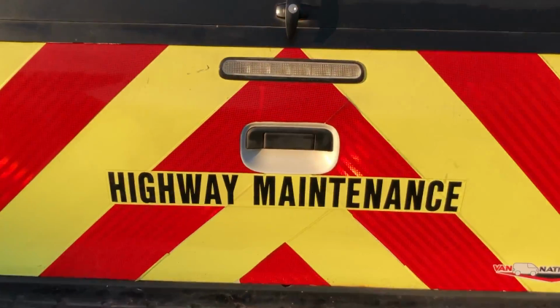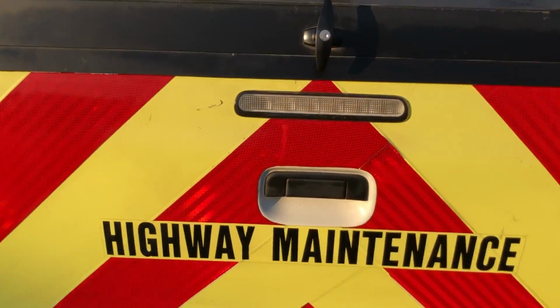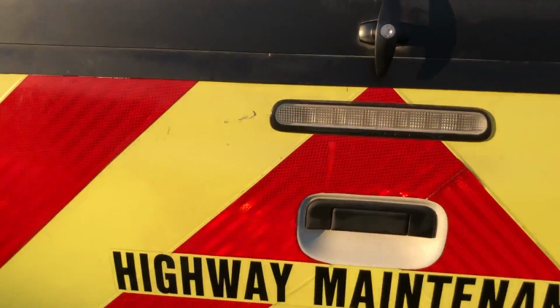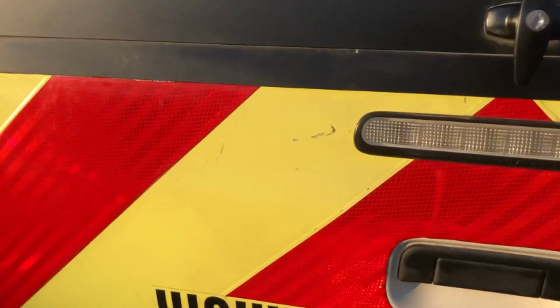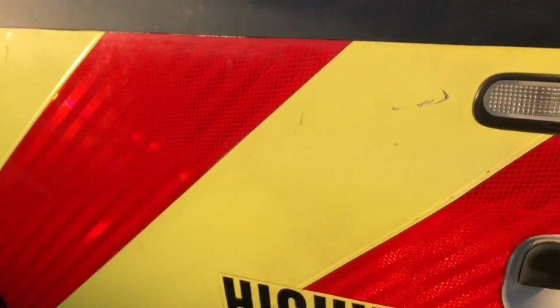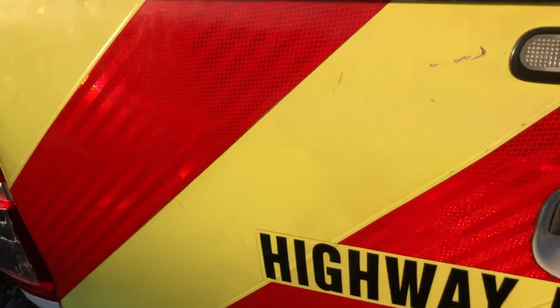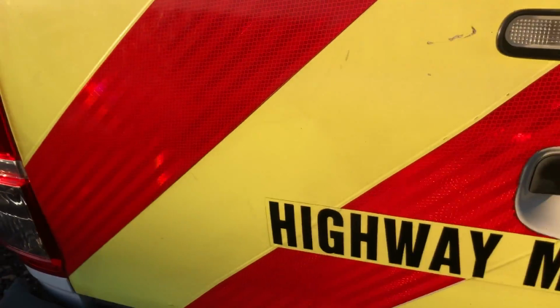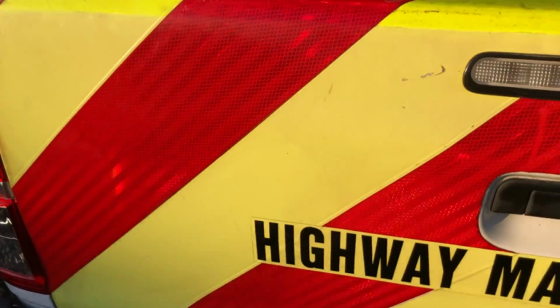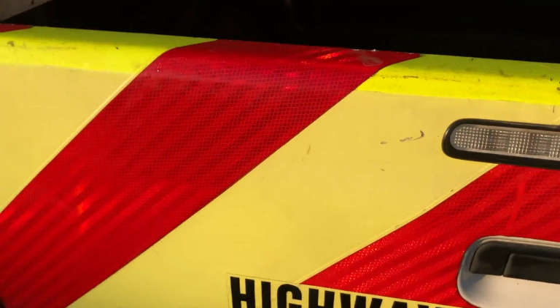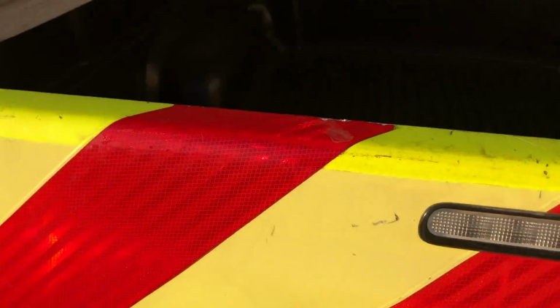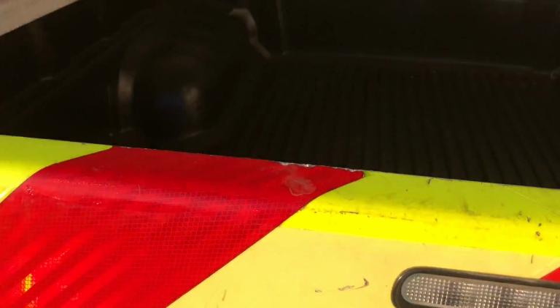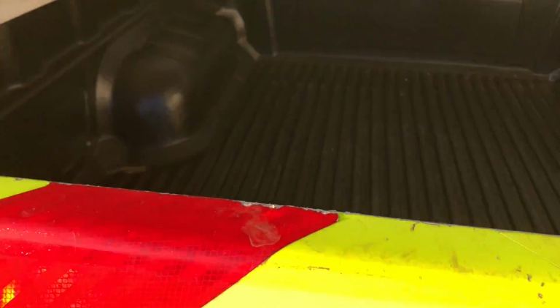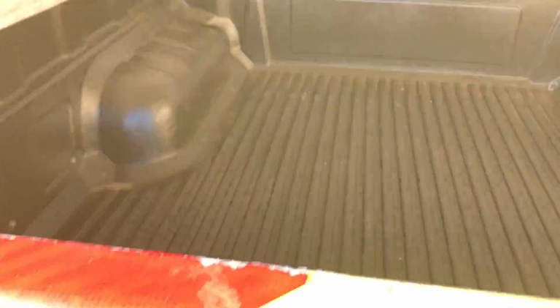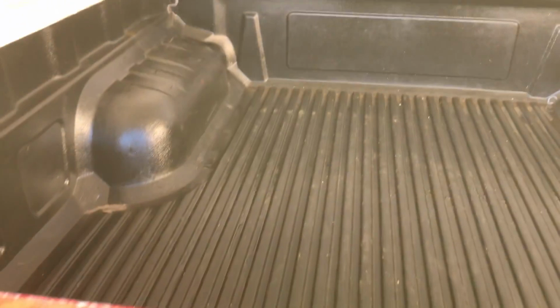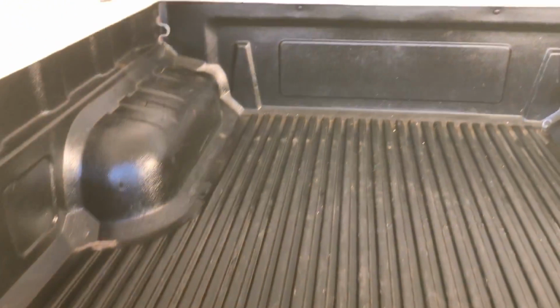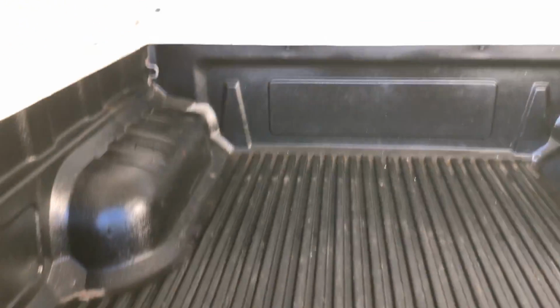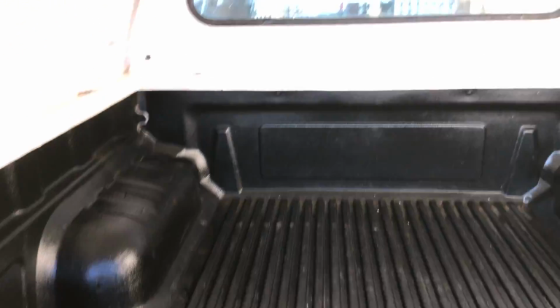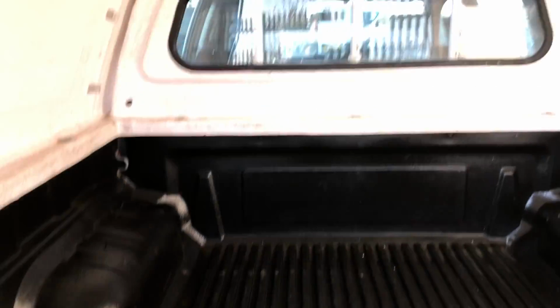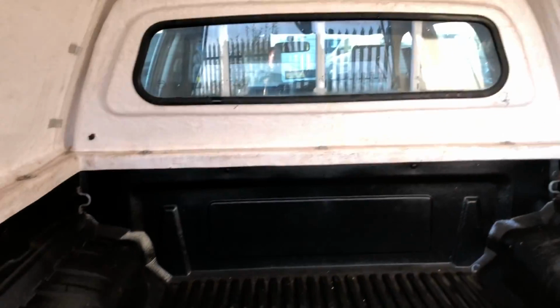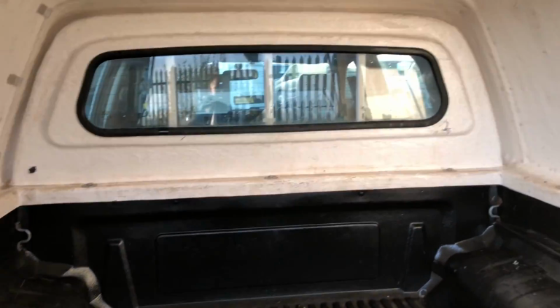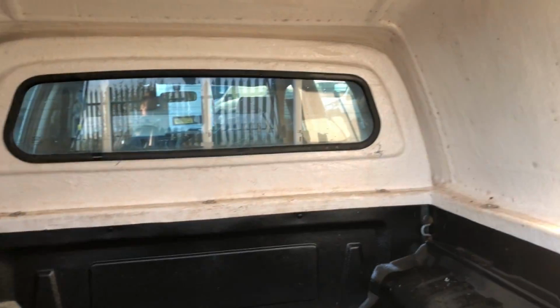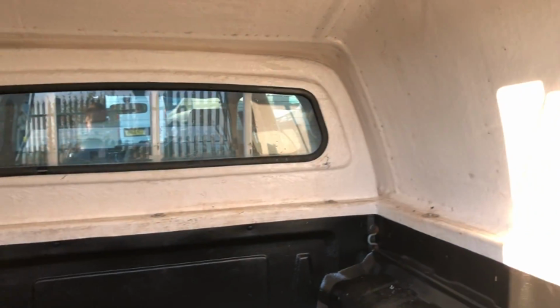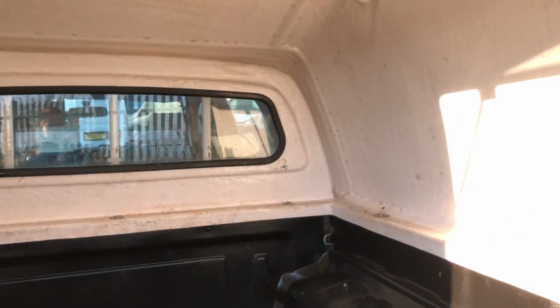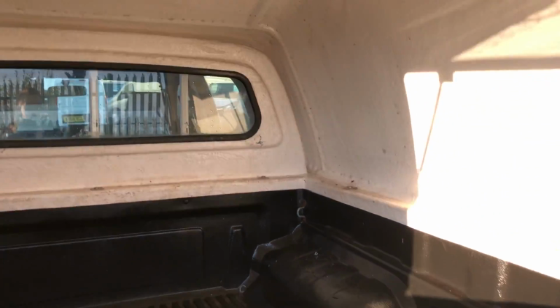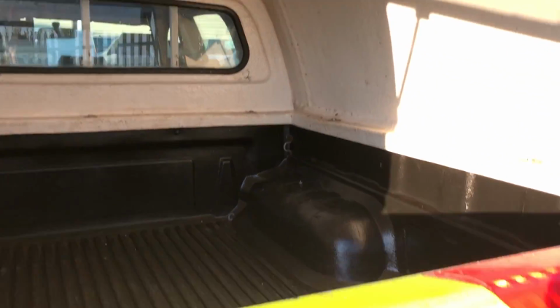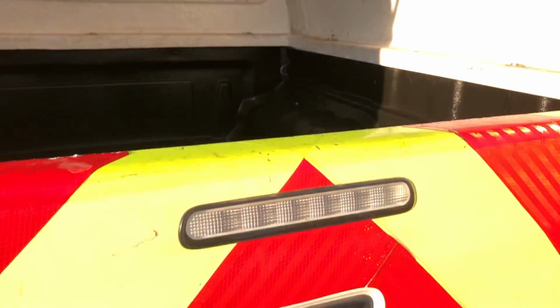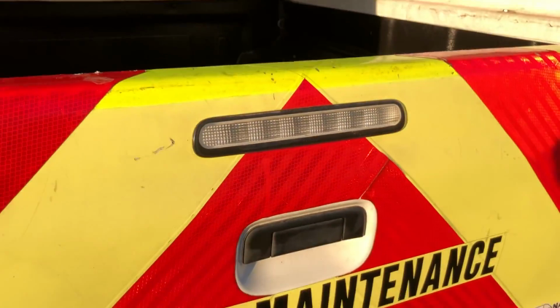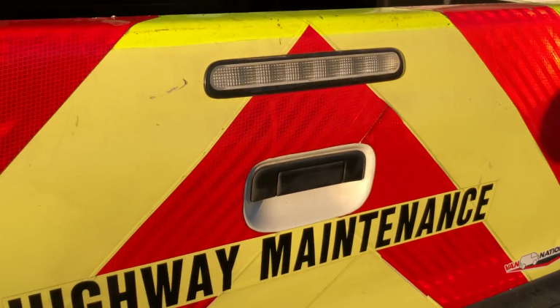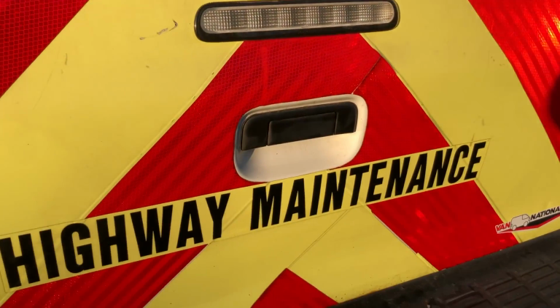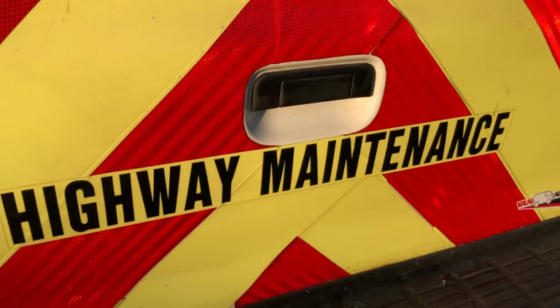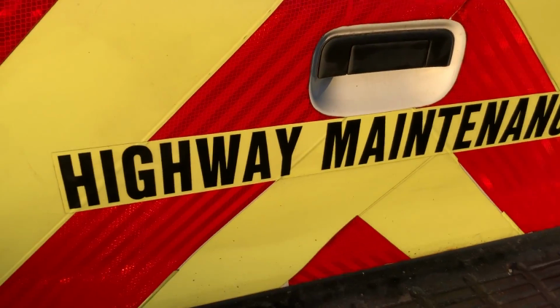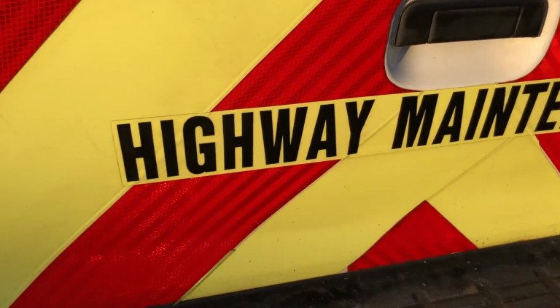If we show you inside the back, it's got a heavy-duty load liner. Obviously X-Quartz welcome on this one as well.